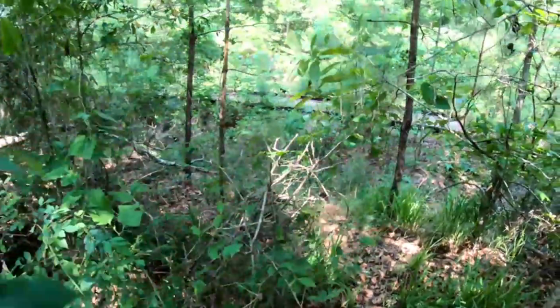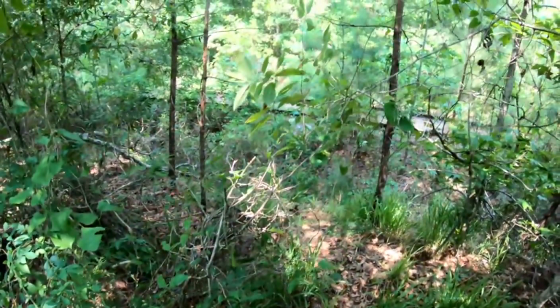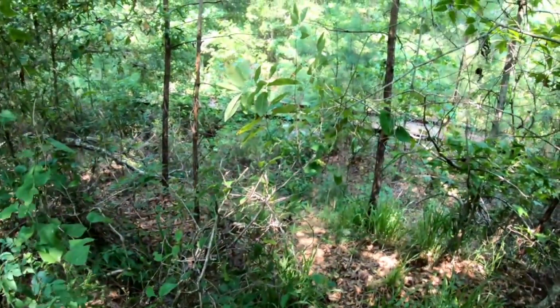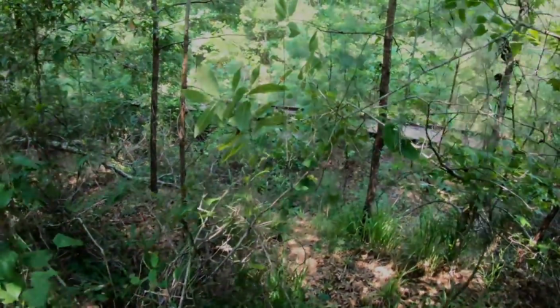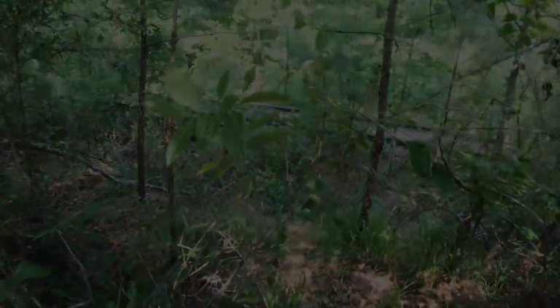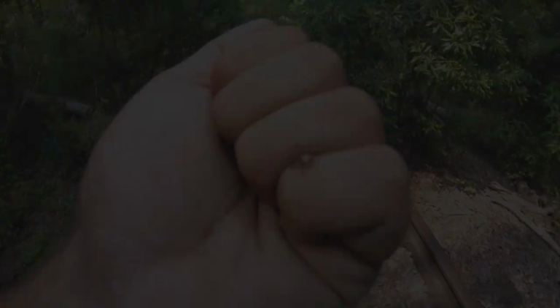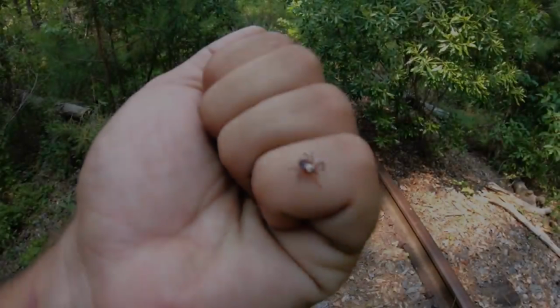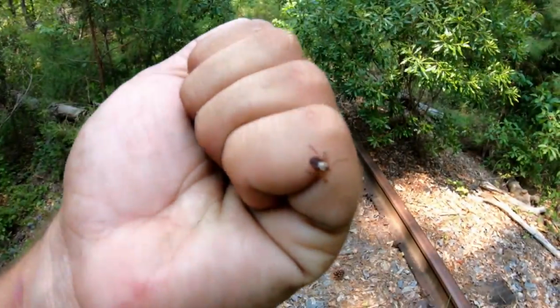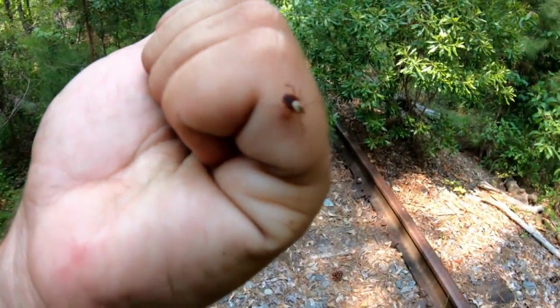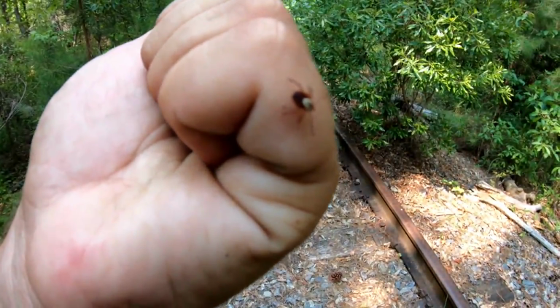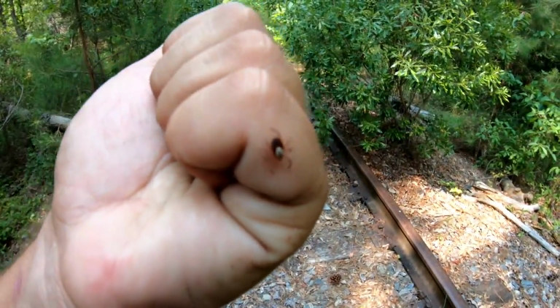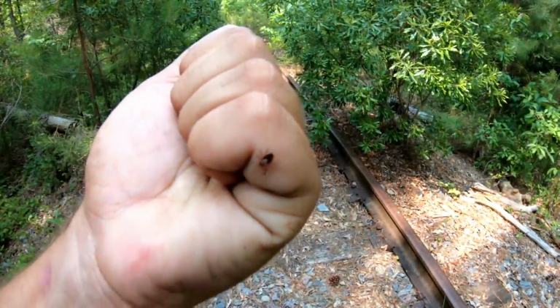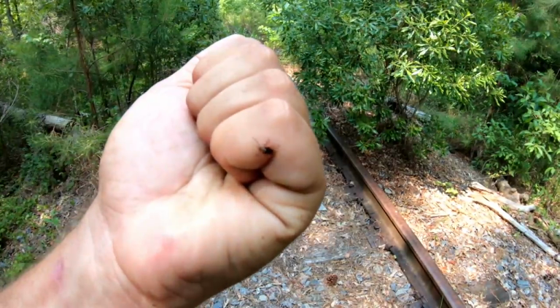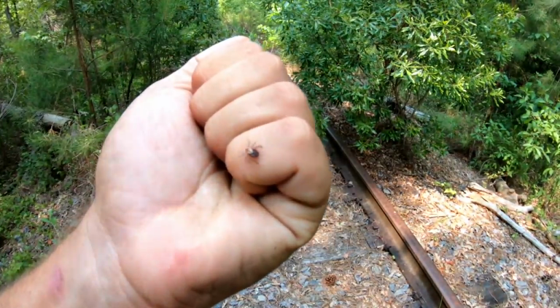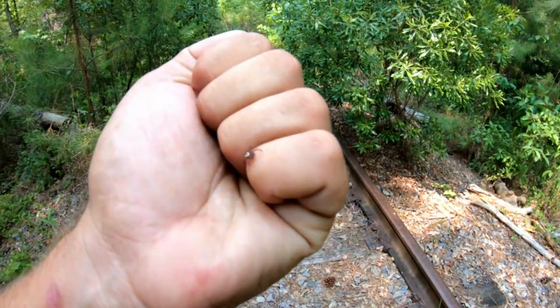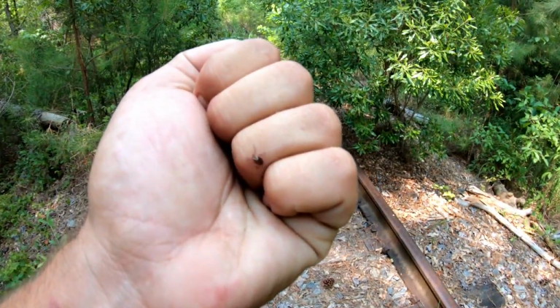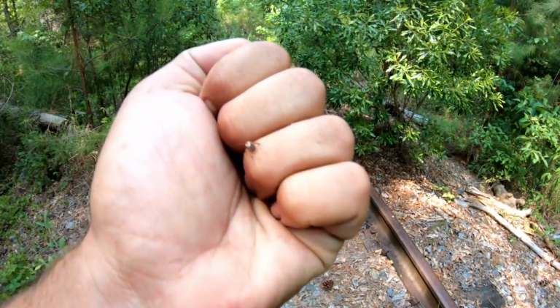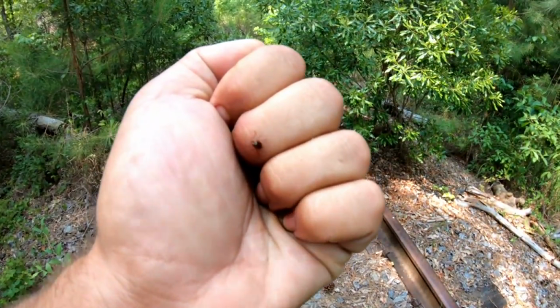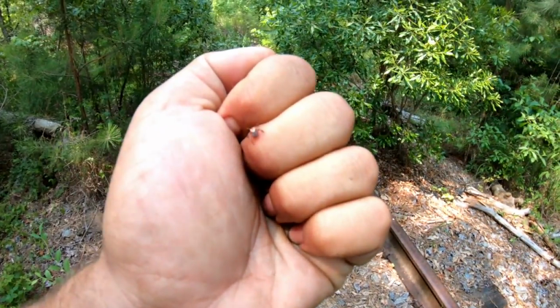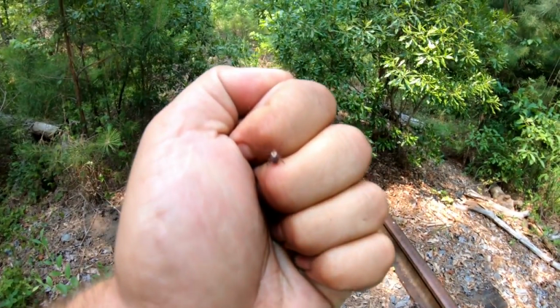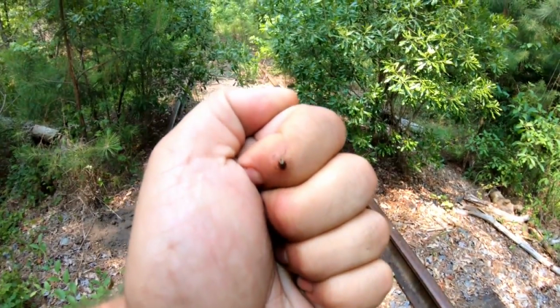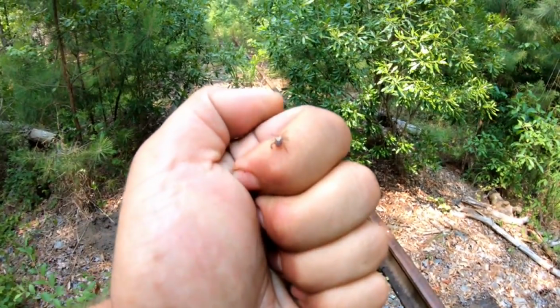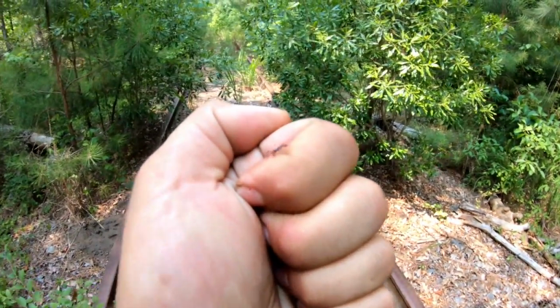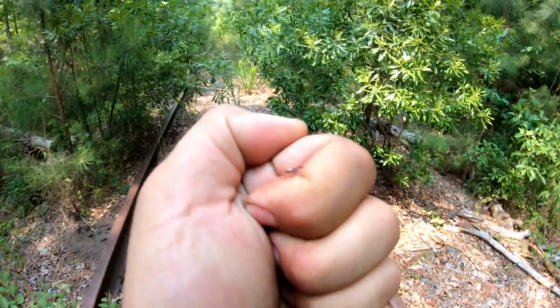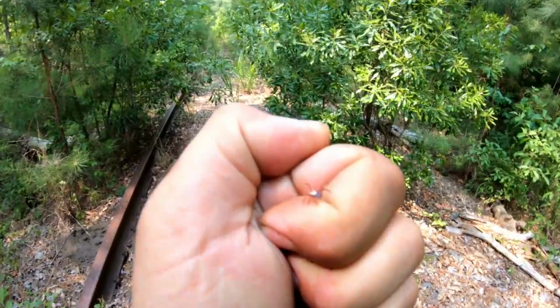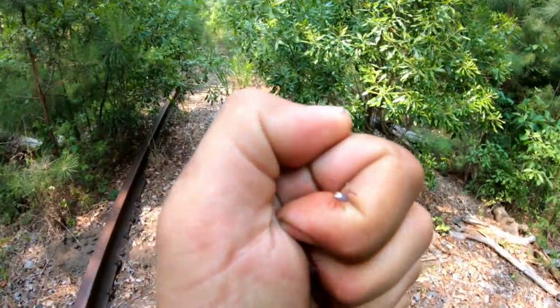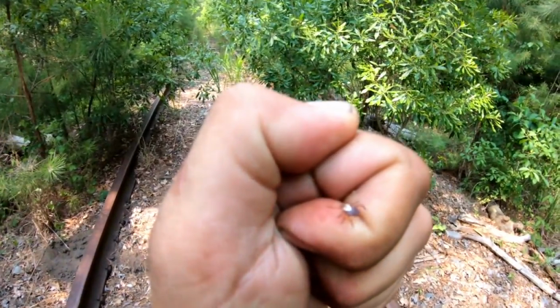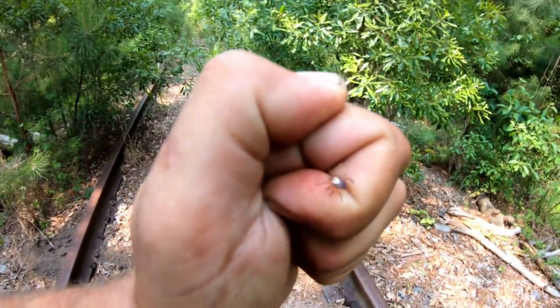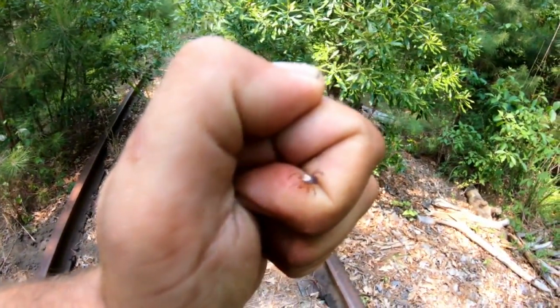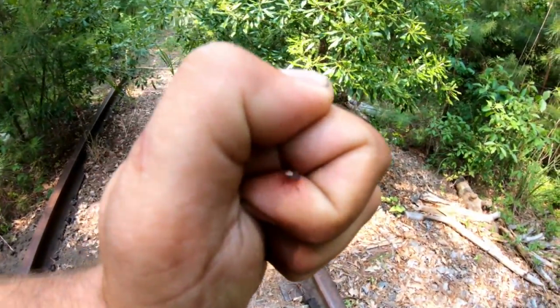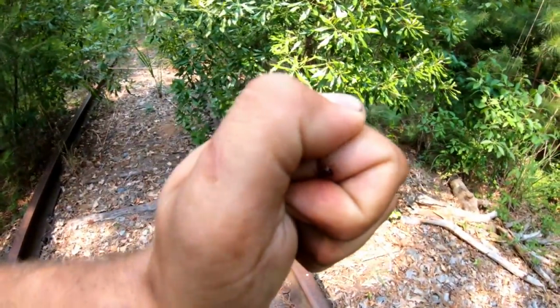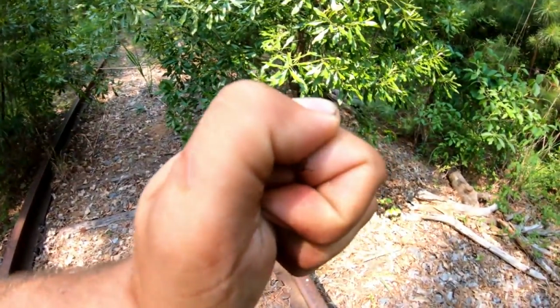All right, back to the tracks. Already got got by one of these — got a ticker falling on them too.